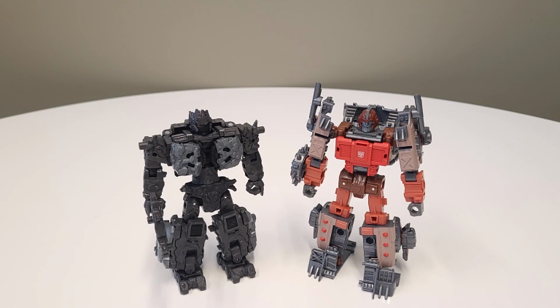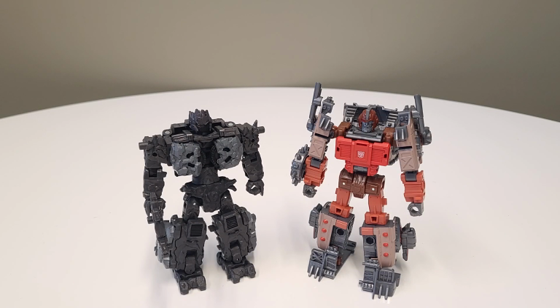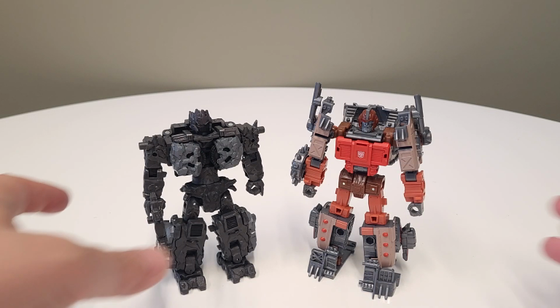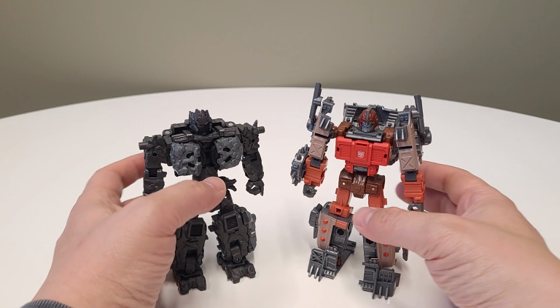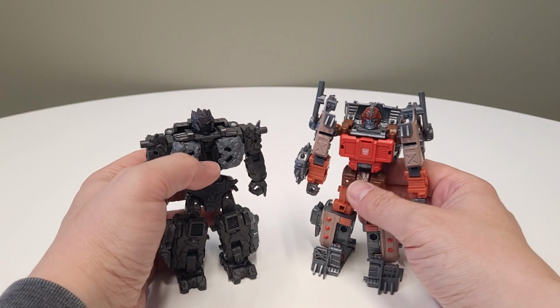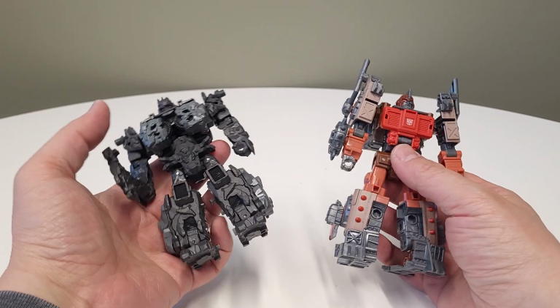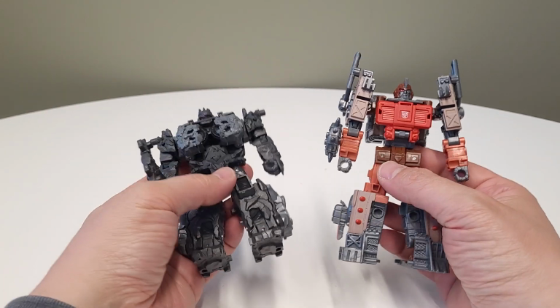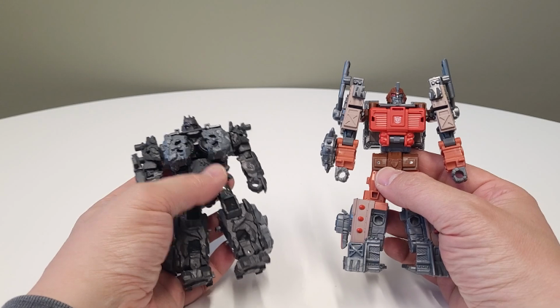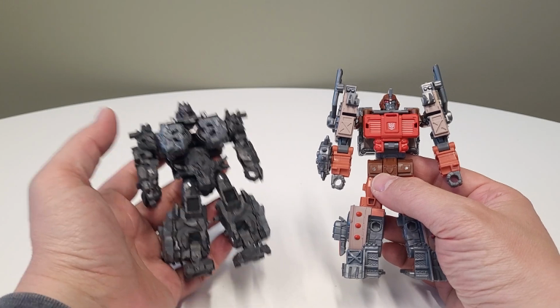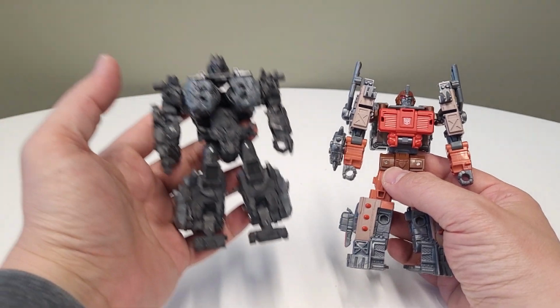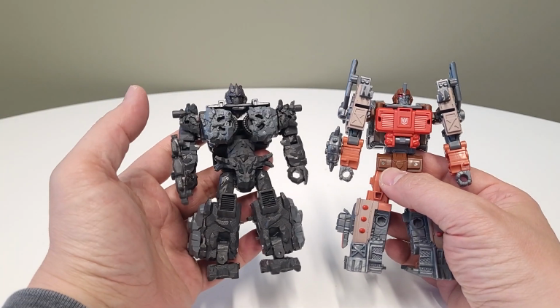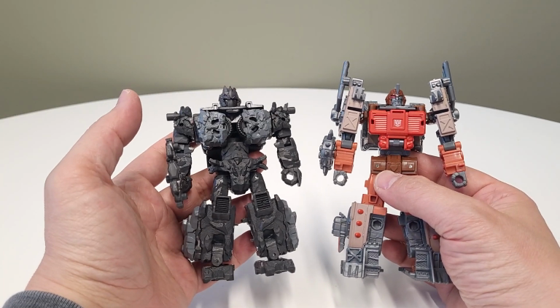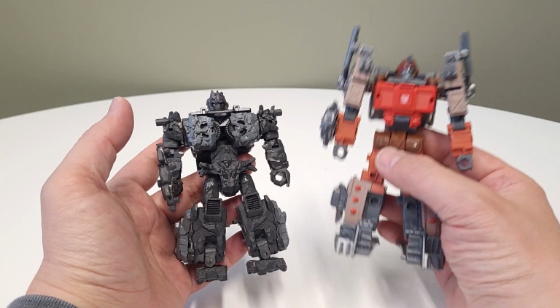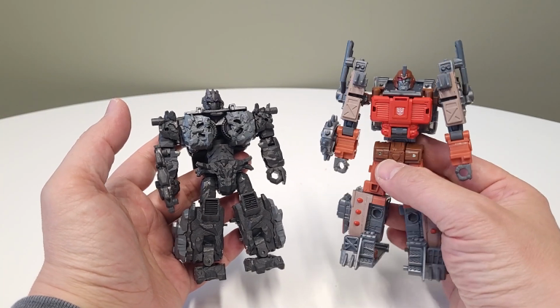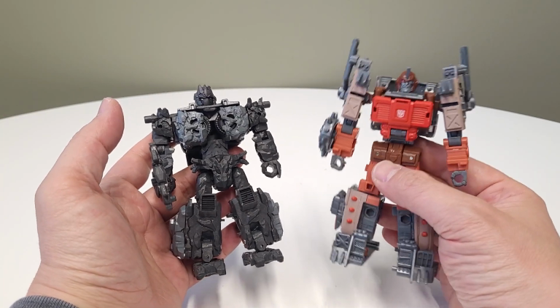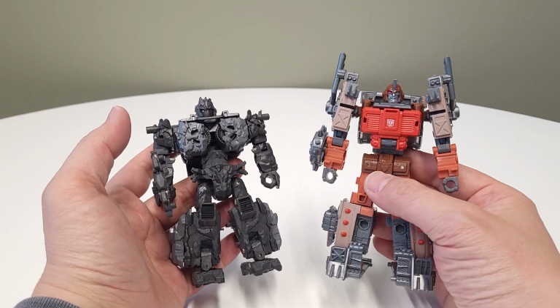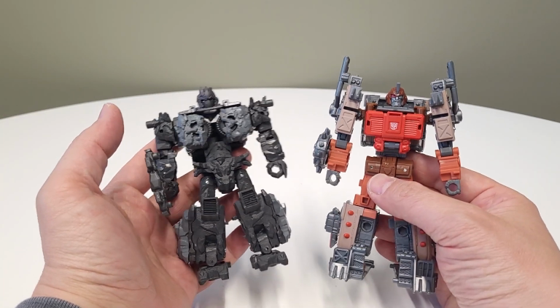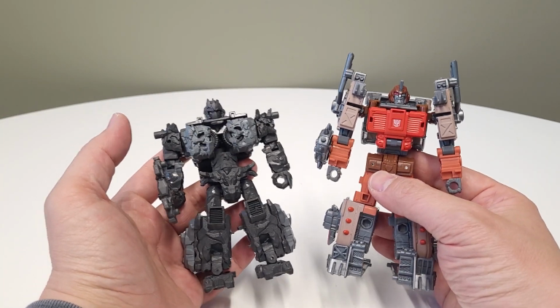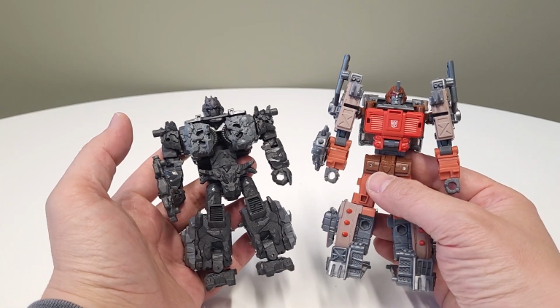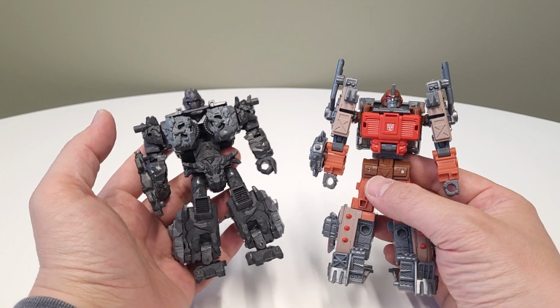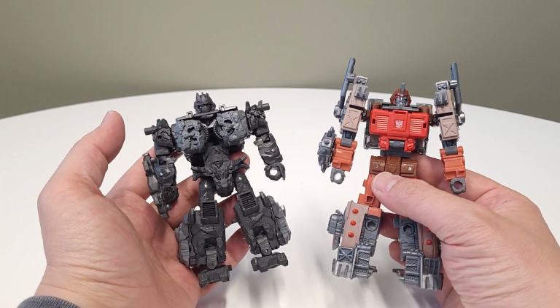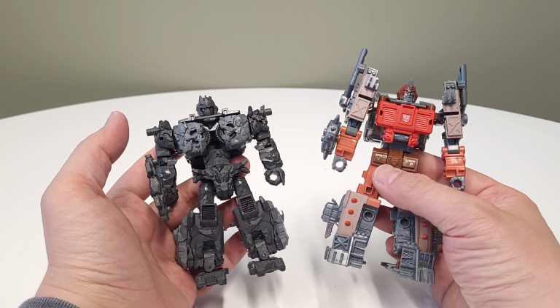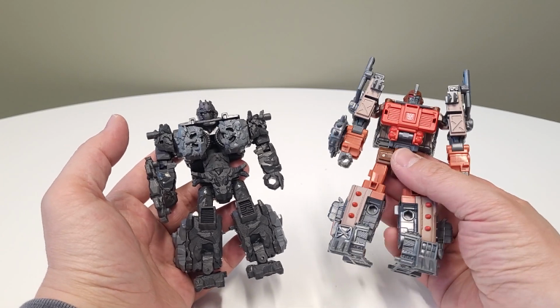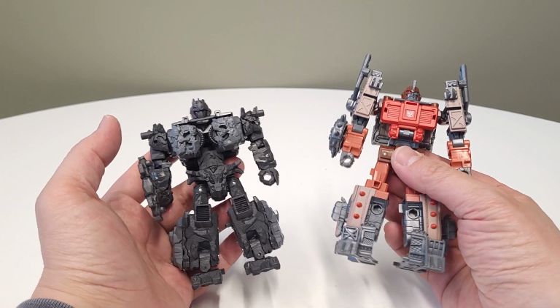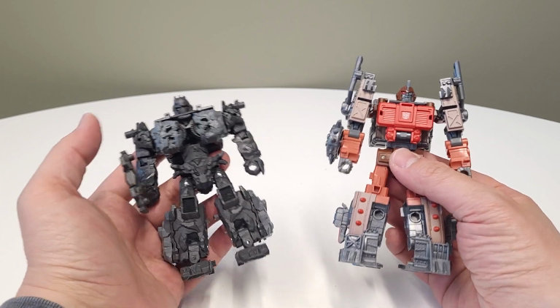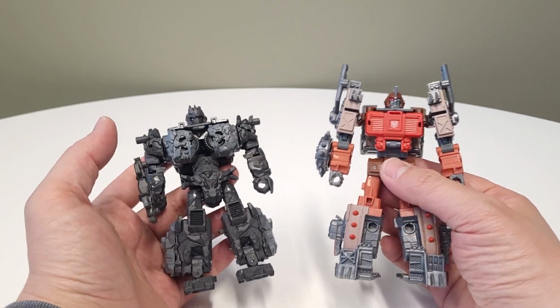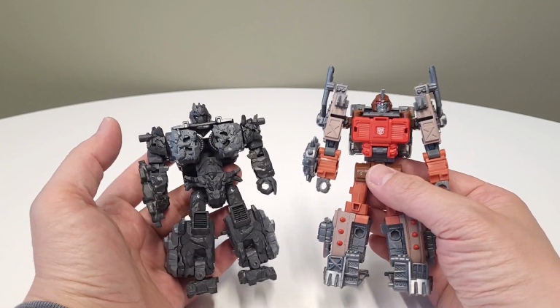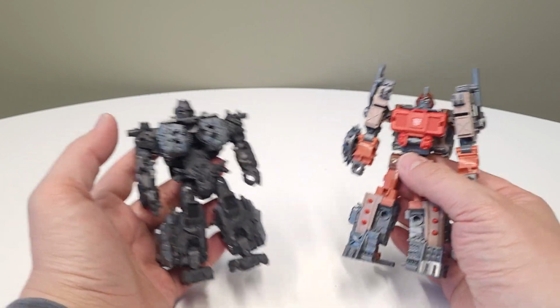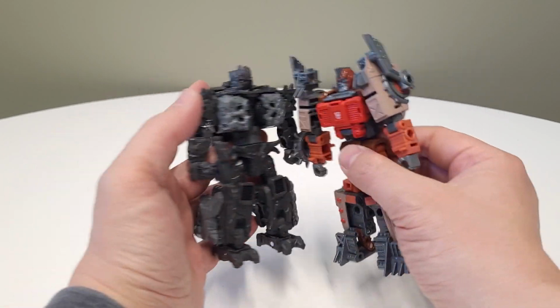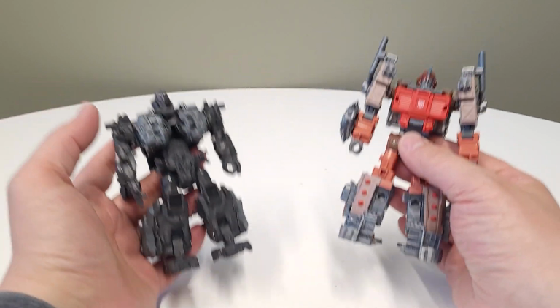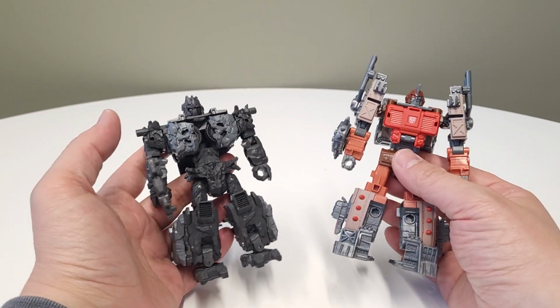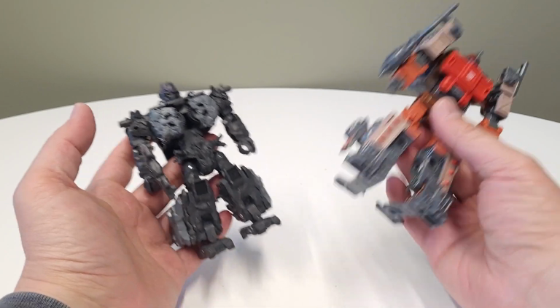Yo, we're about to get our monkey on my fellow Junkions. Today we're going to combine the arm riser known as Magneus along with the Junkion Scrap Hook. We're gonna pop out and combine these two today.